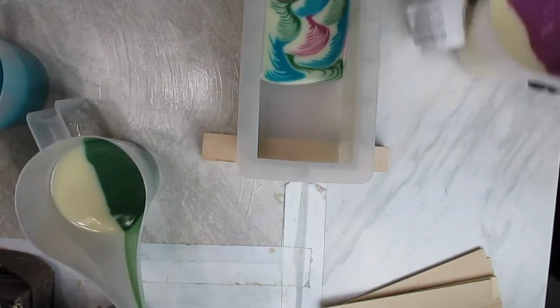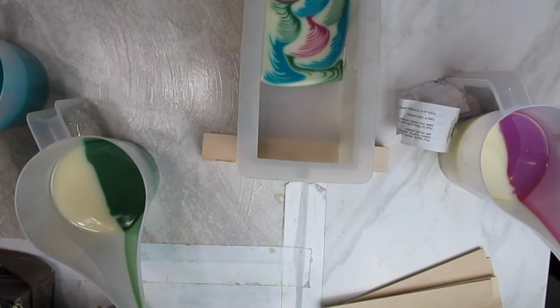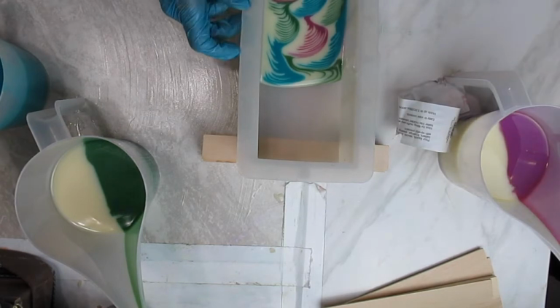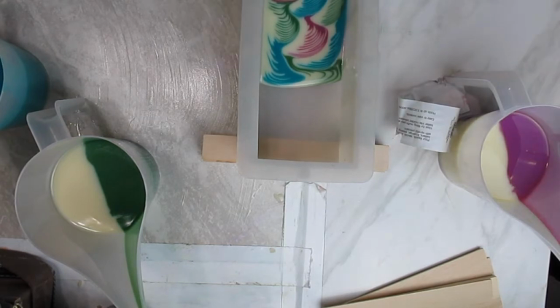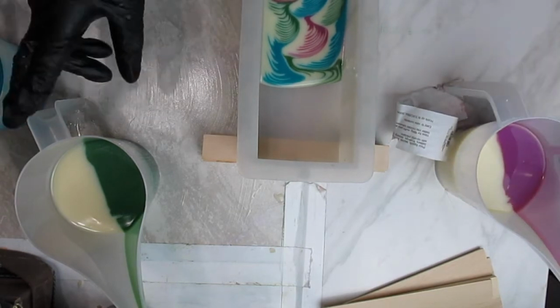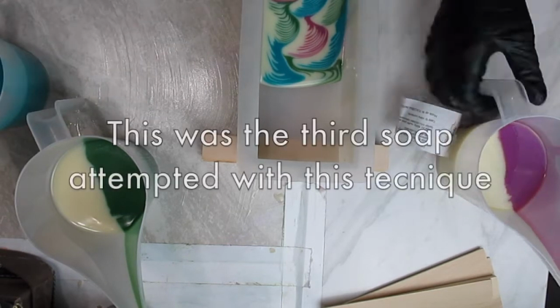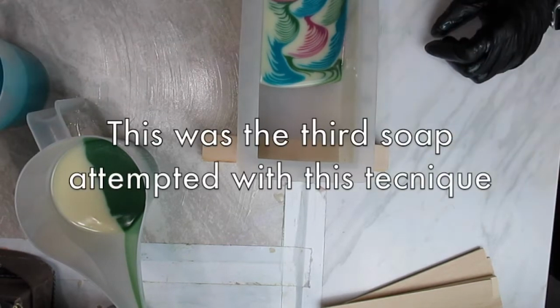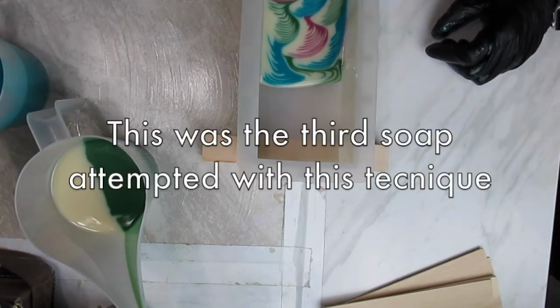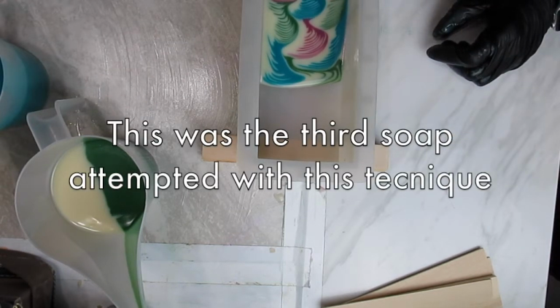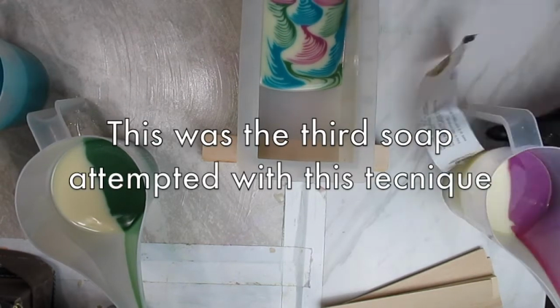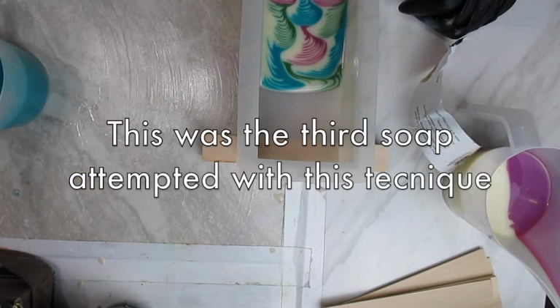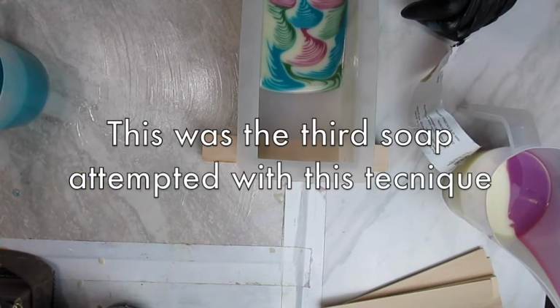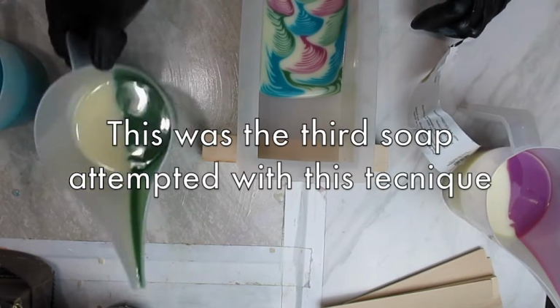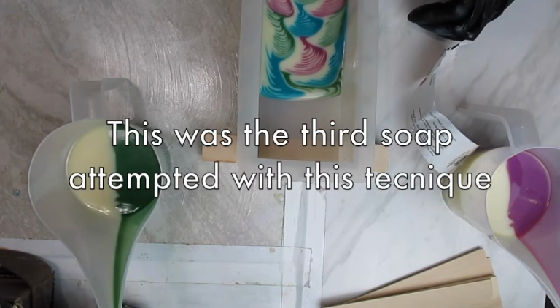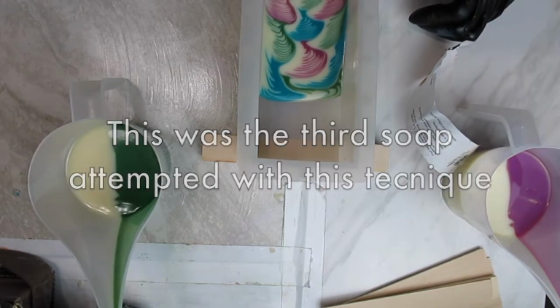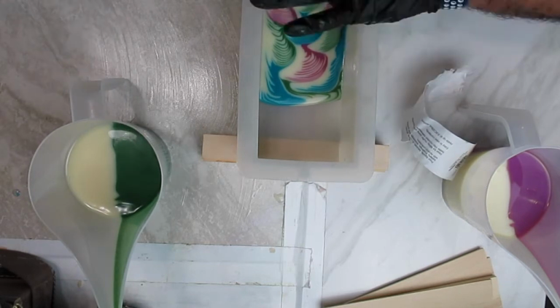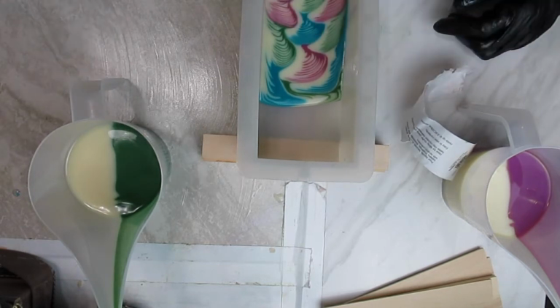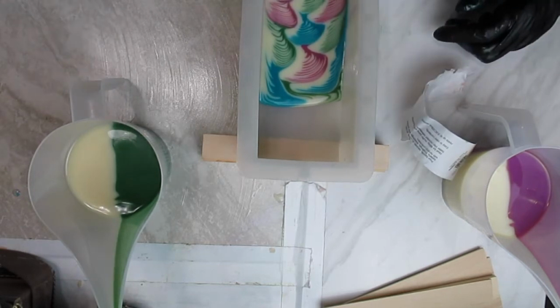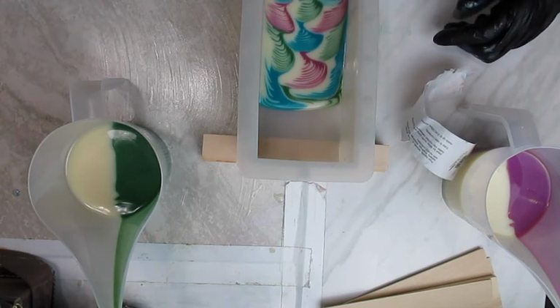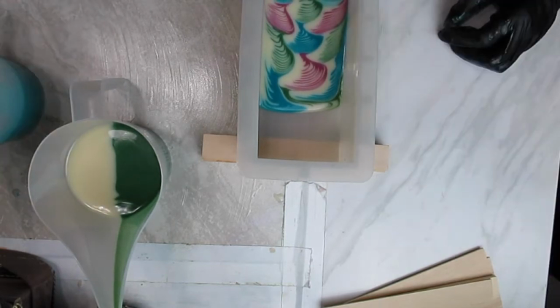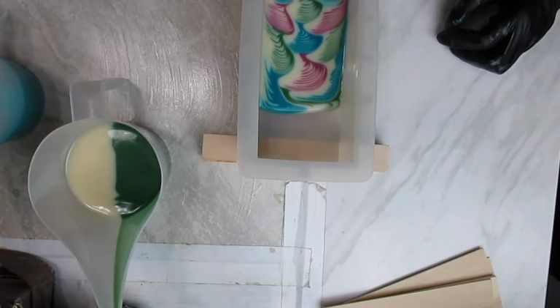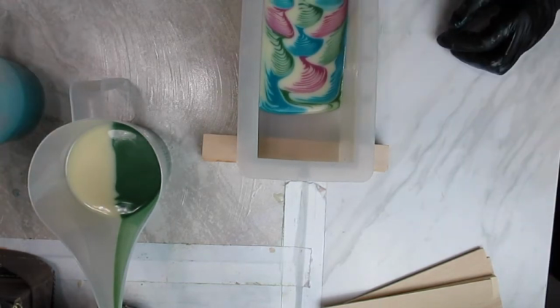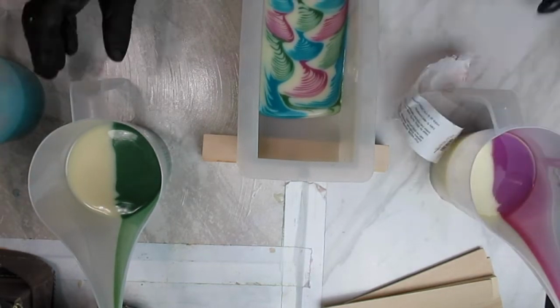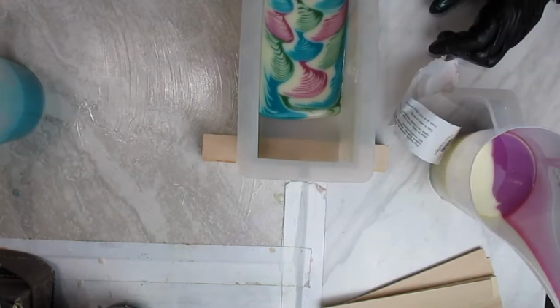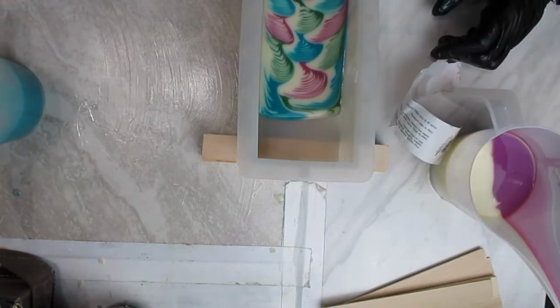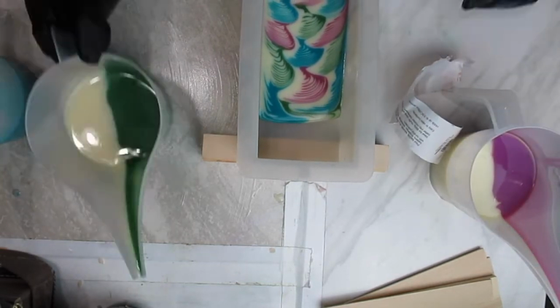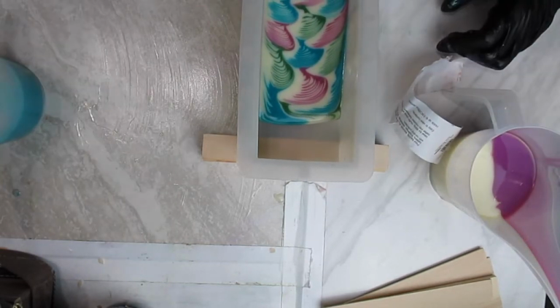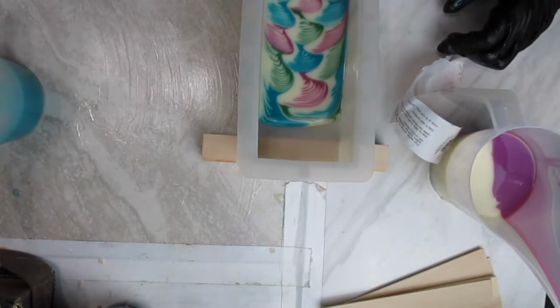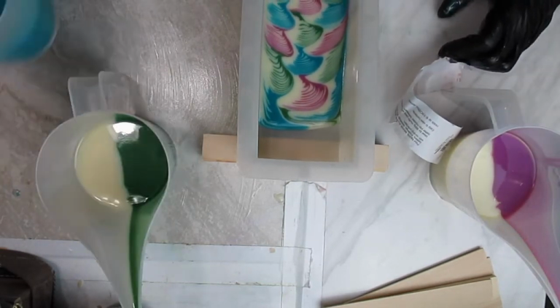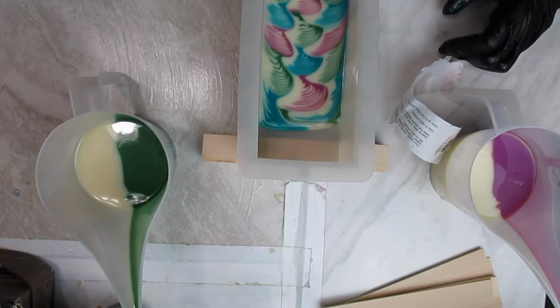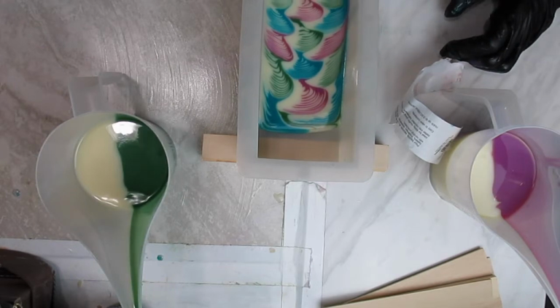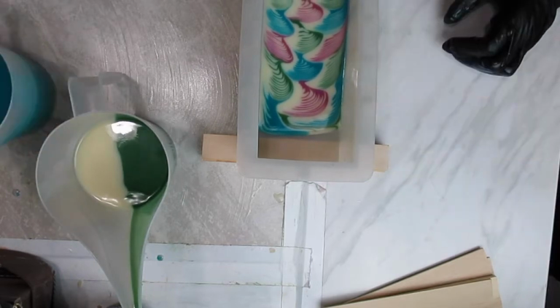In this footage you can't see the actual pour, but if you stick around I will show you the first attempt at the technique, and in that one you can see the pouring much better.